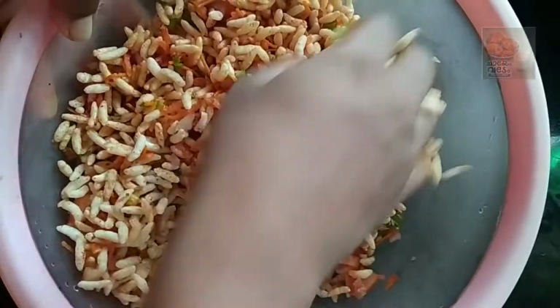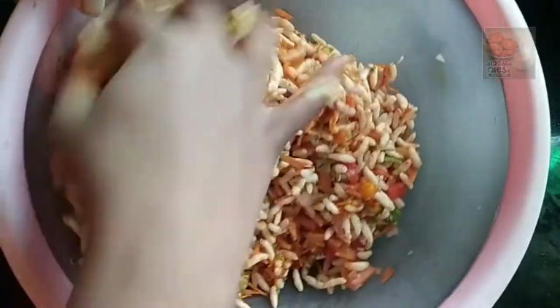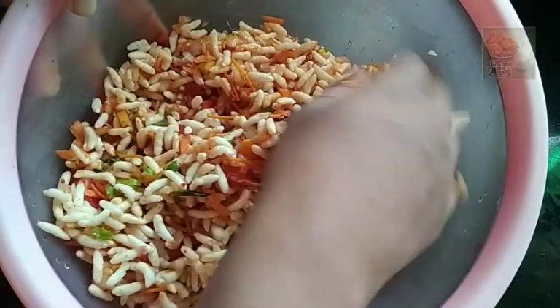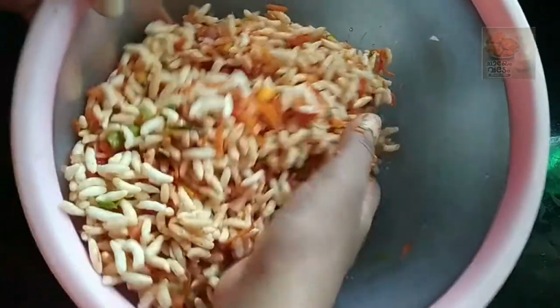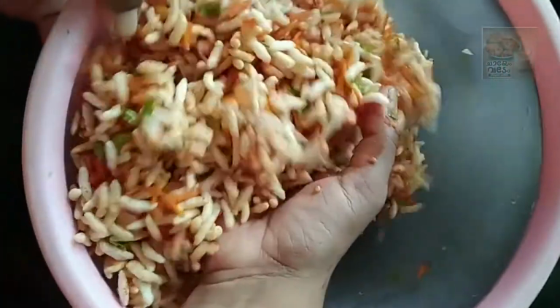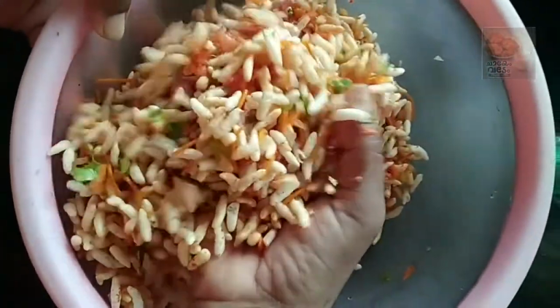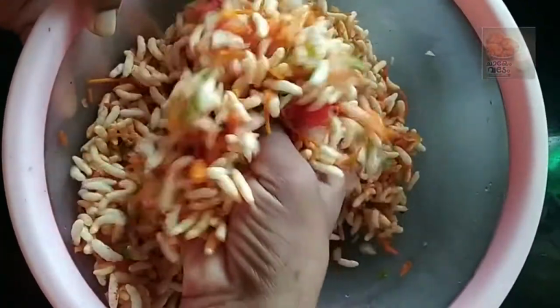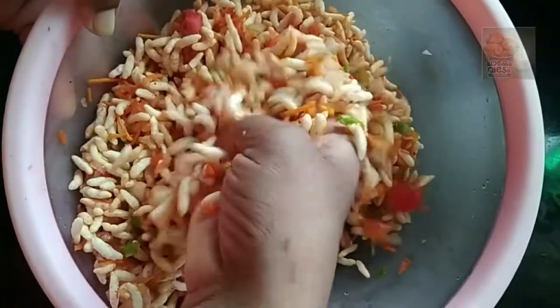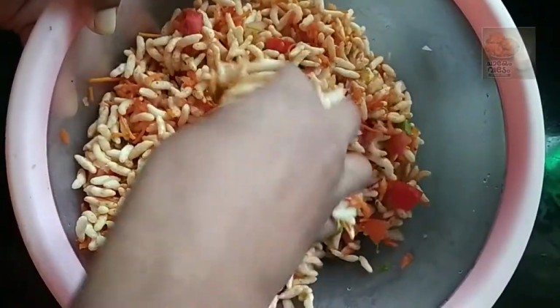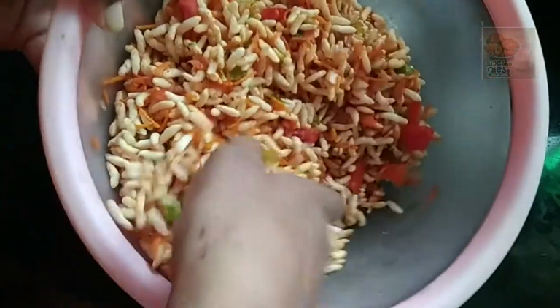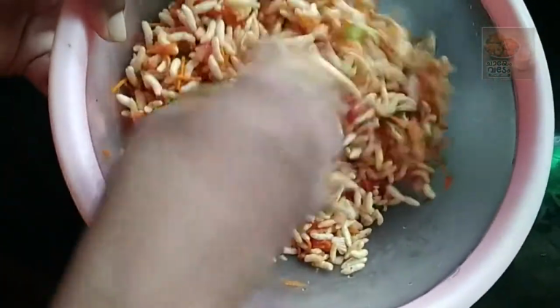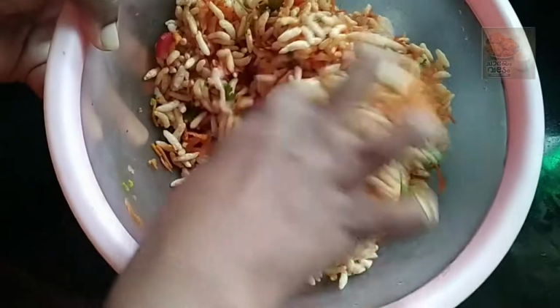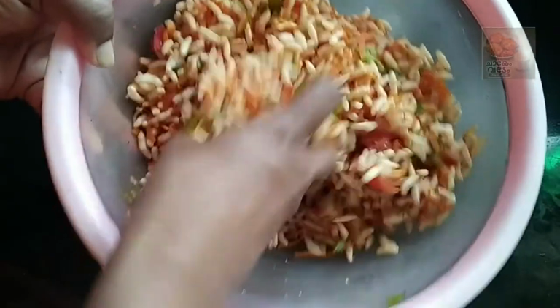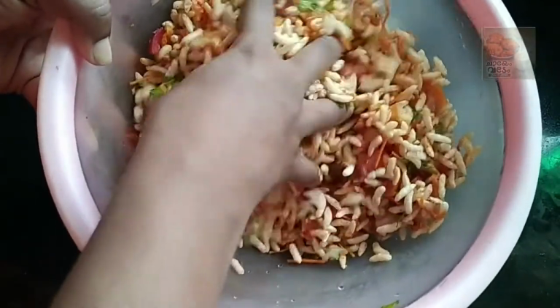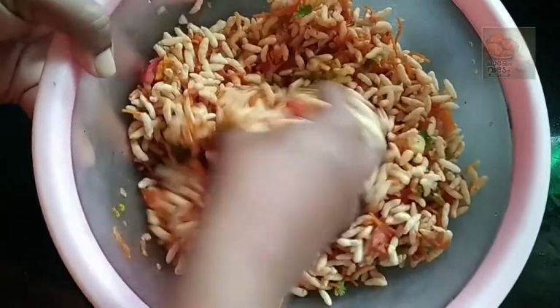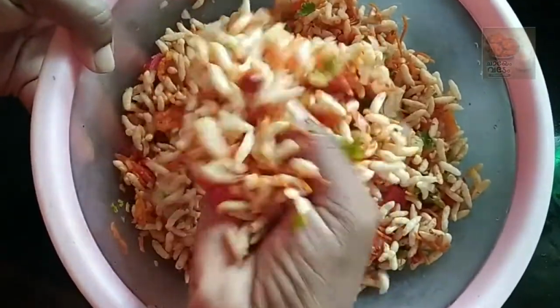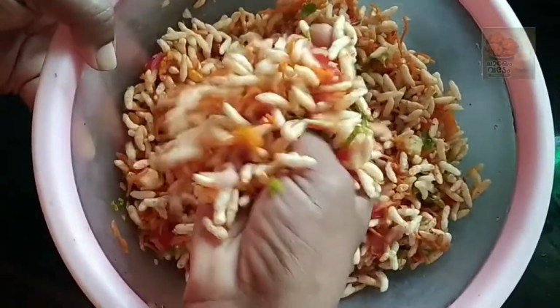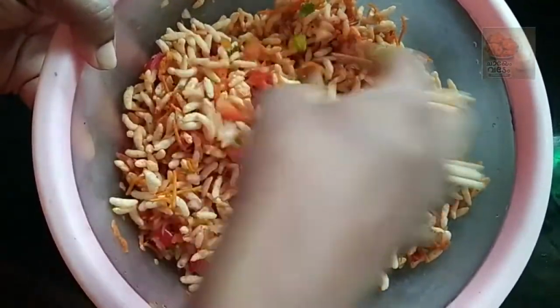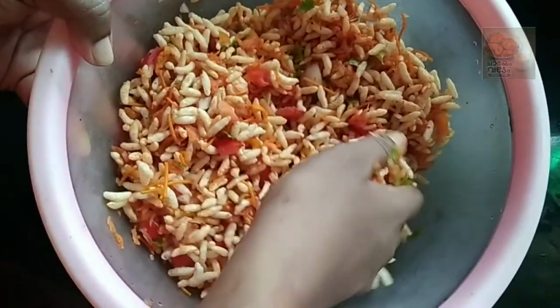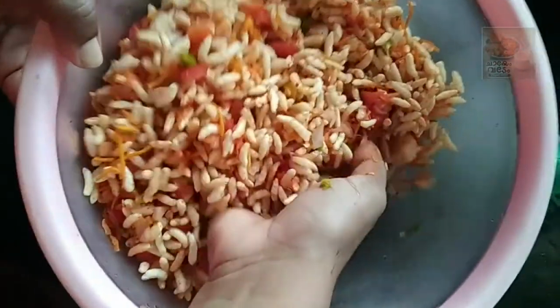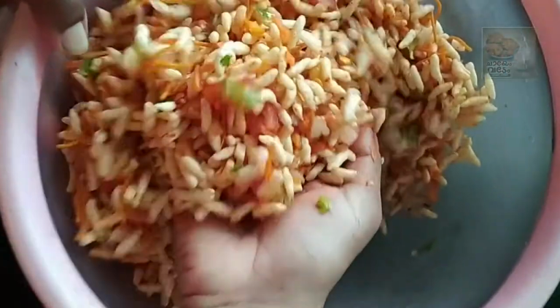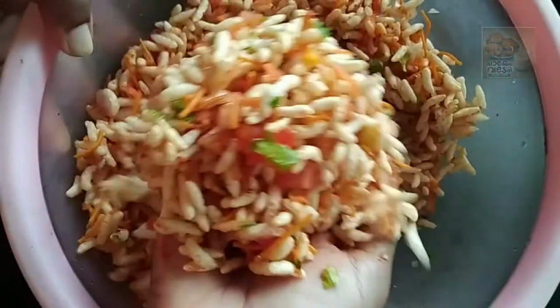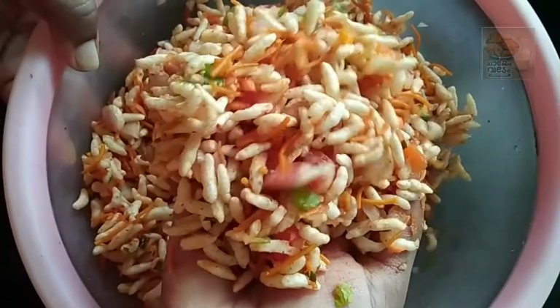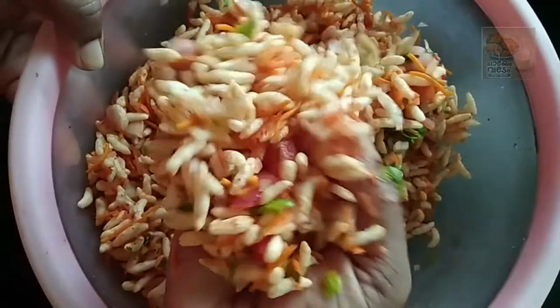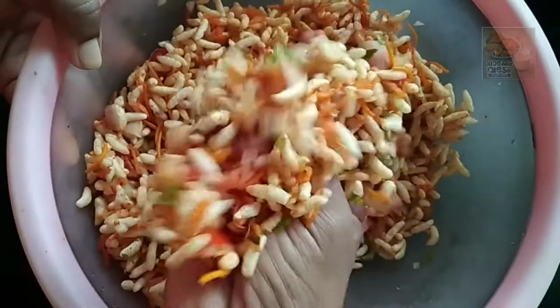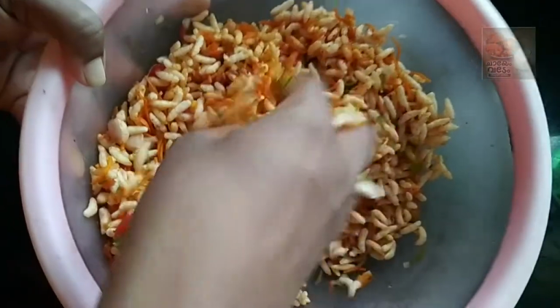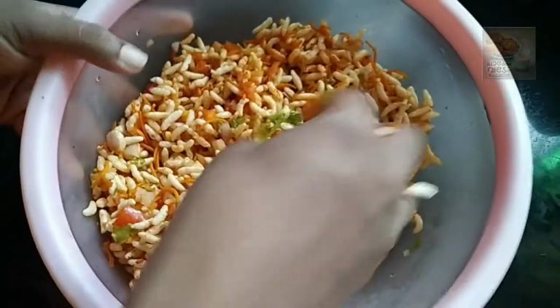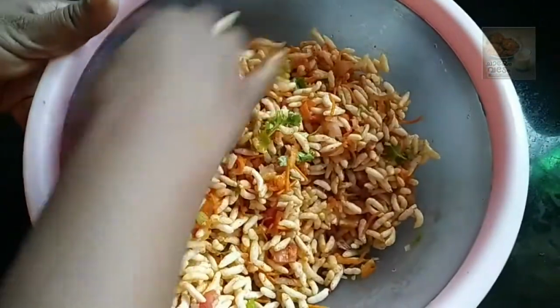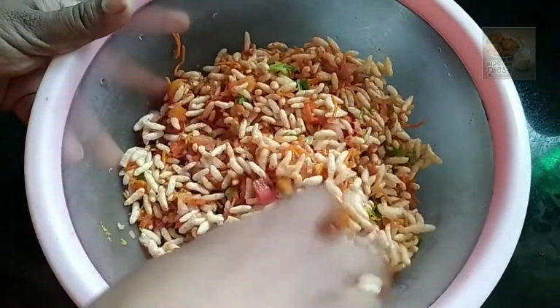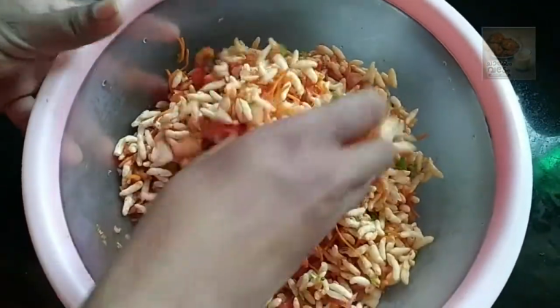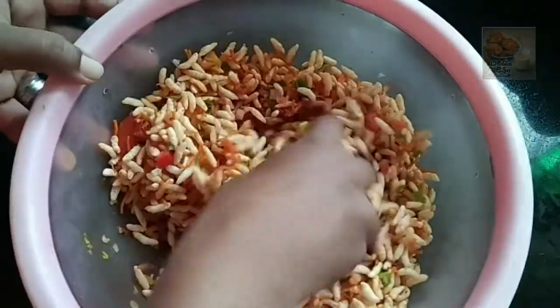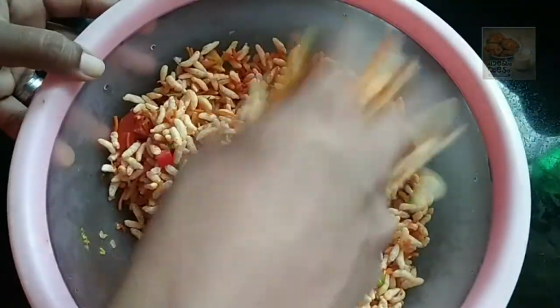This is the first time we have to make the vegetables. I will make the vegetables so that we can make the vegetables.